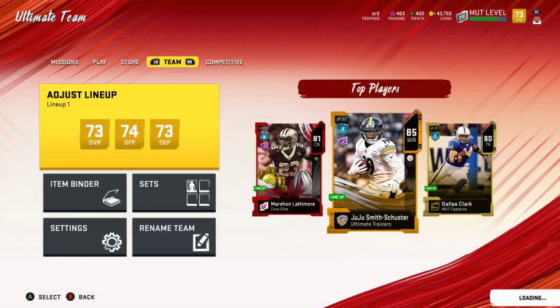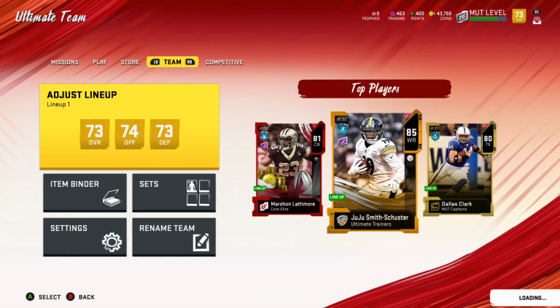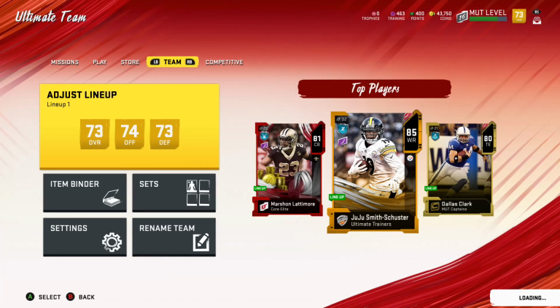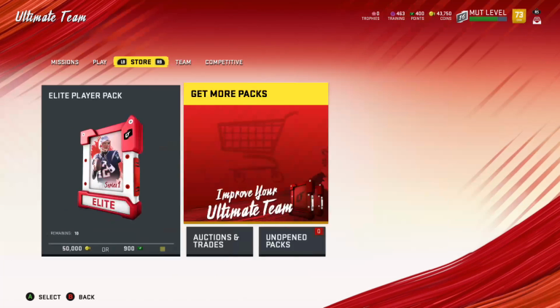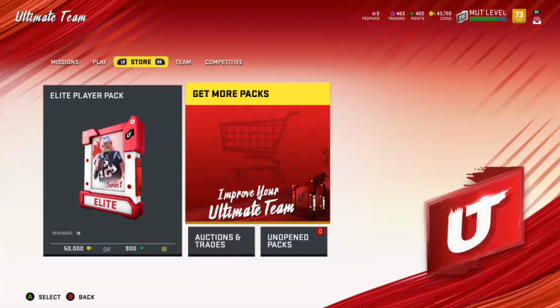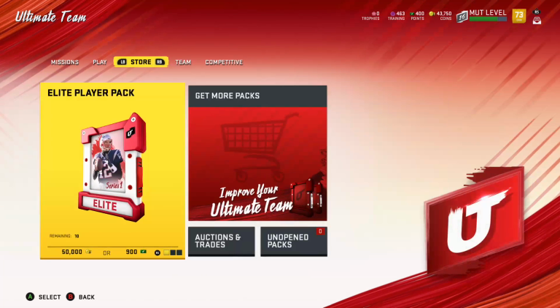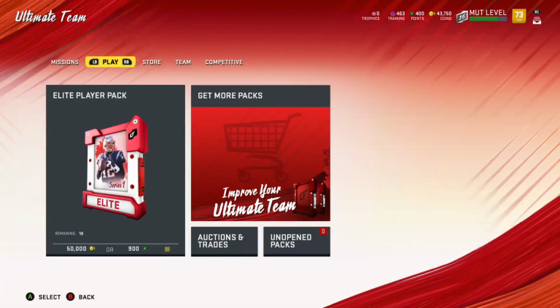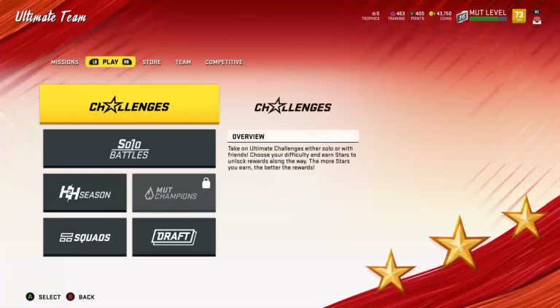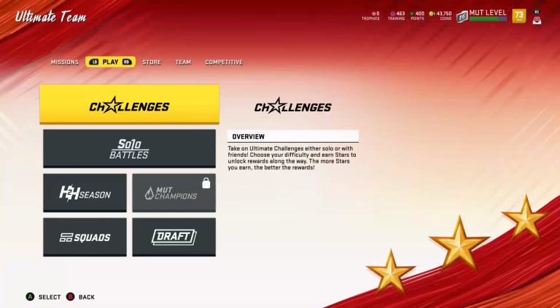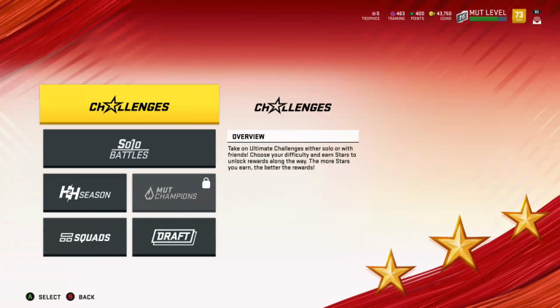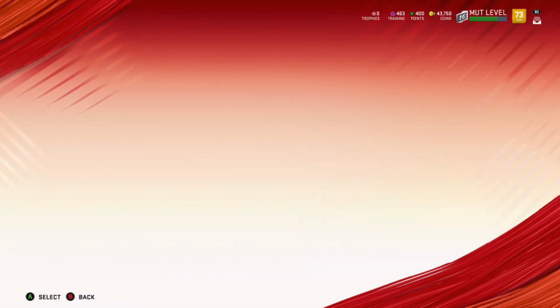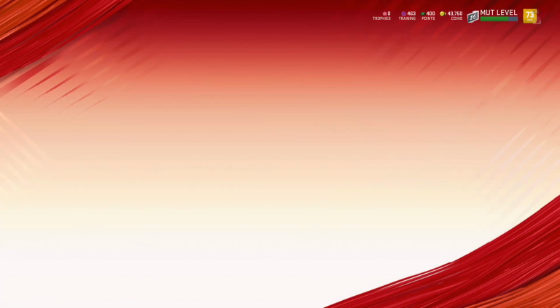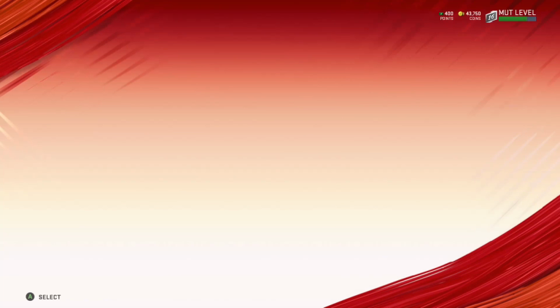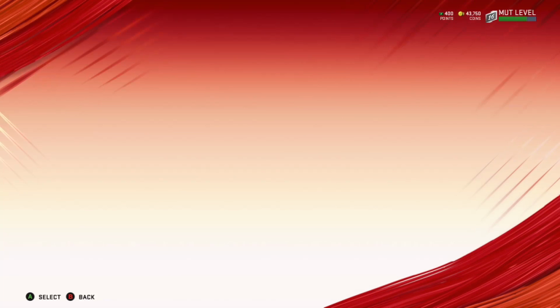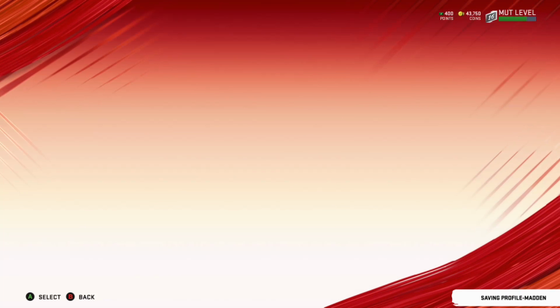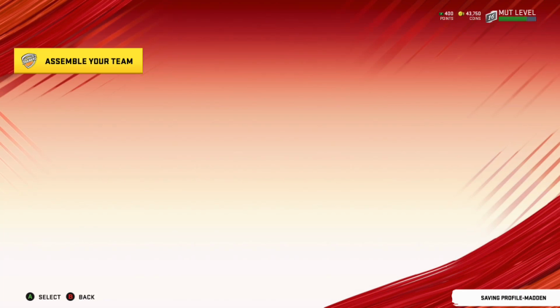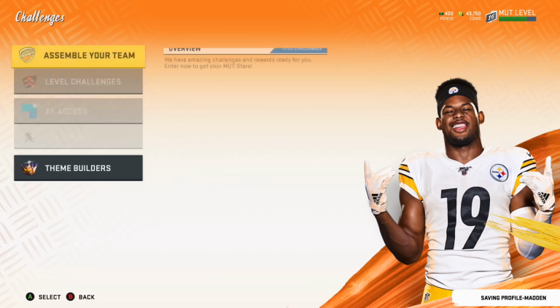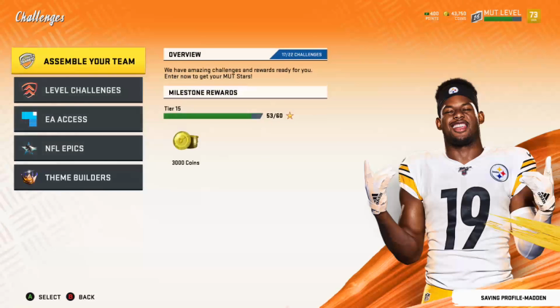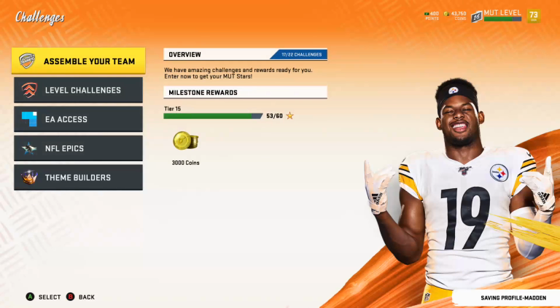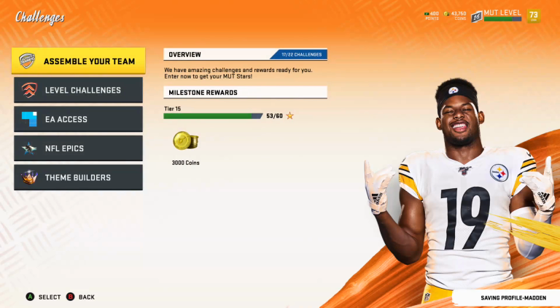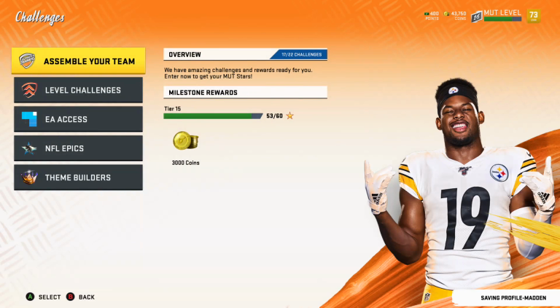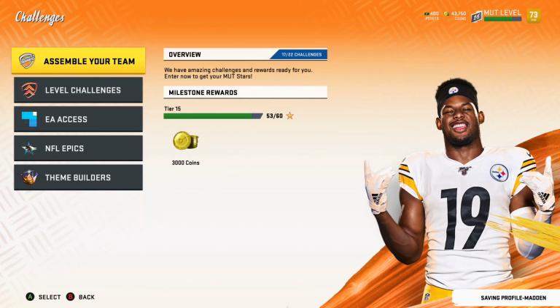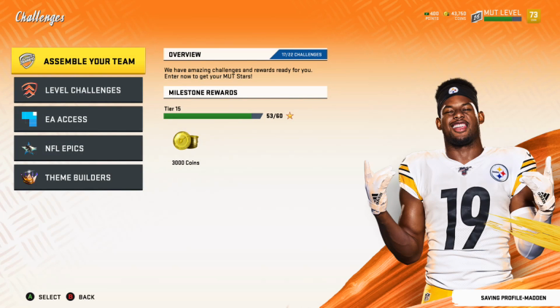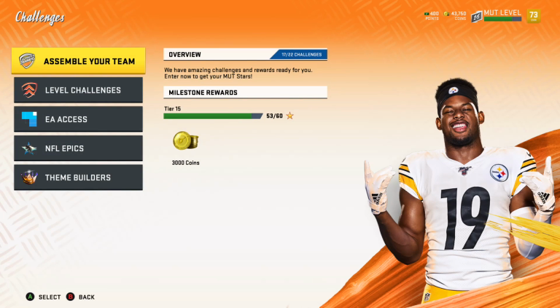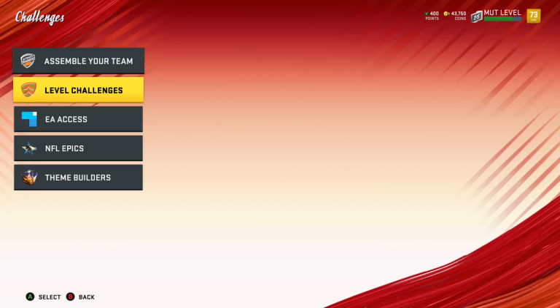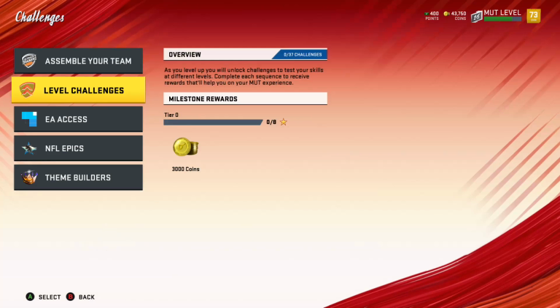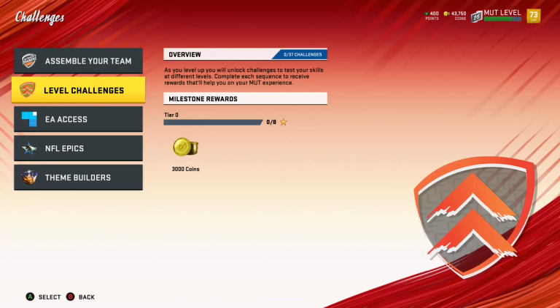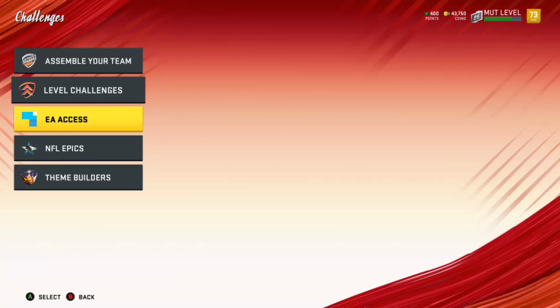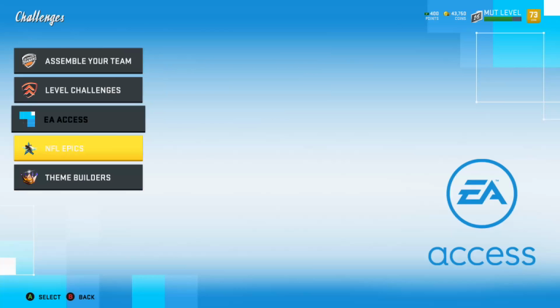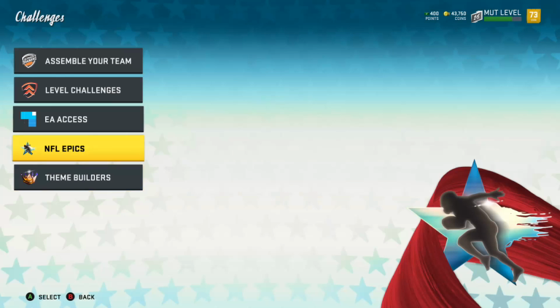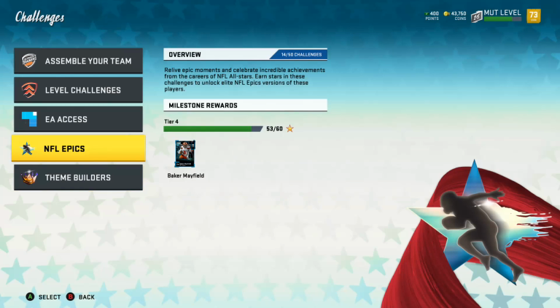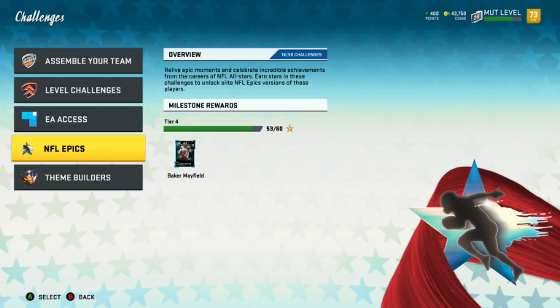In today's solos I'm going to show you guys how to get an 86 Baker Mayfield right off the bat. Yesterday I played a lot of the Assemble Your Team solos, but today I've been doing NFL Epics.